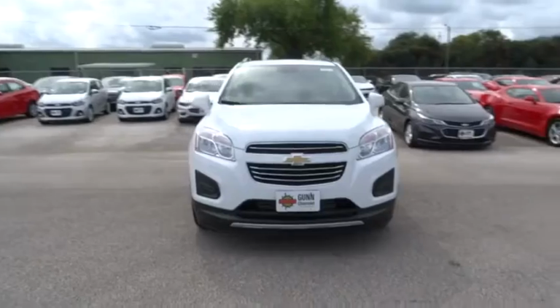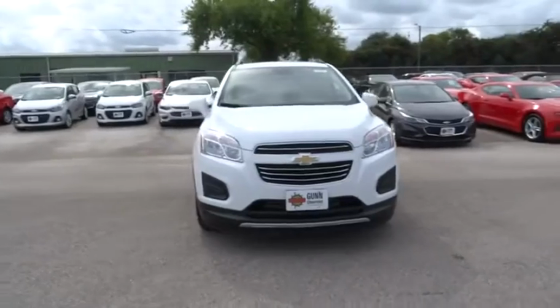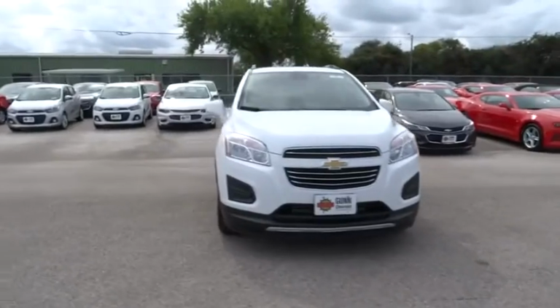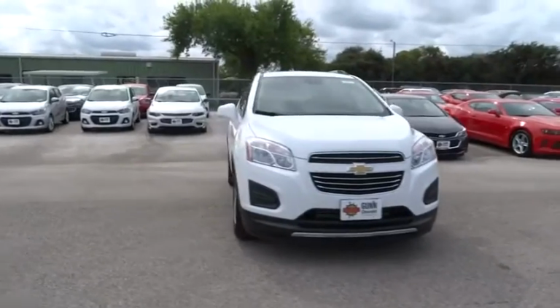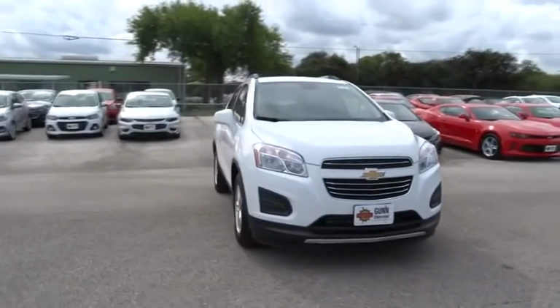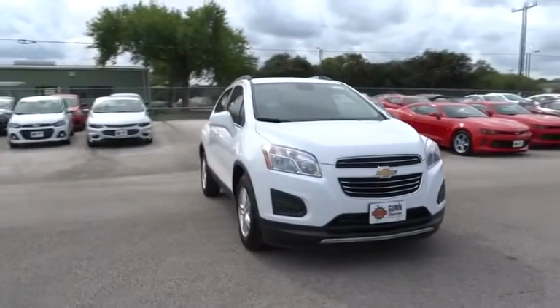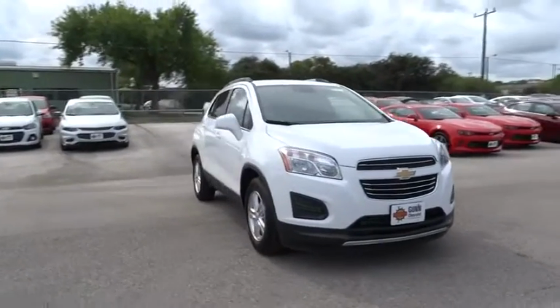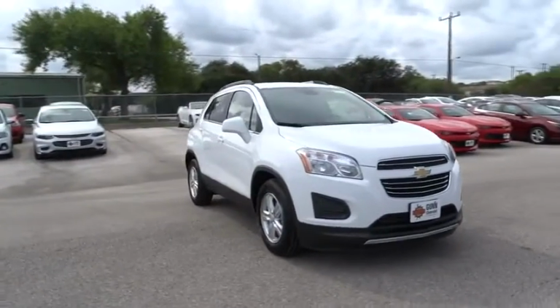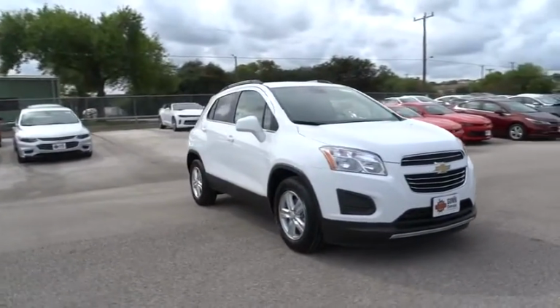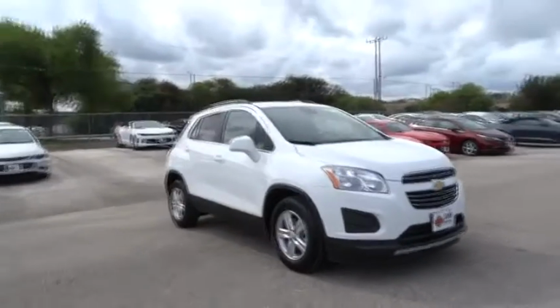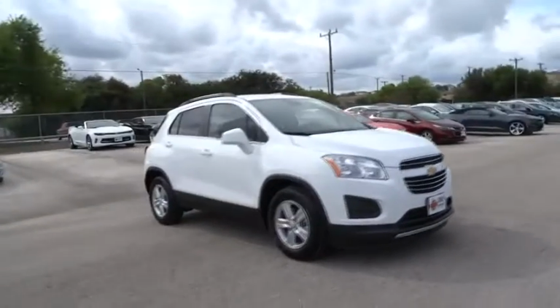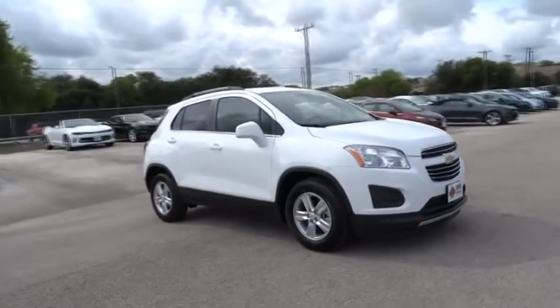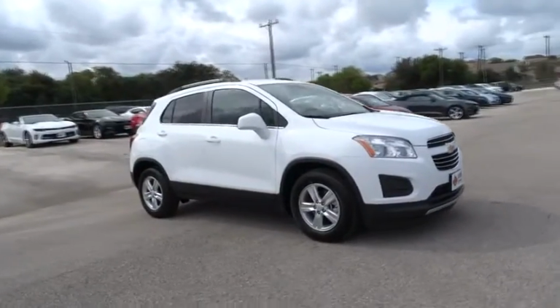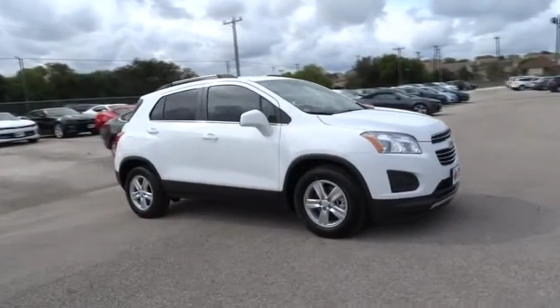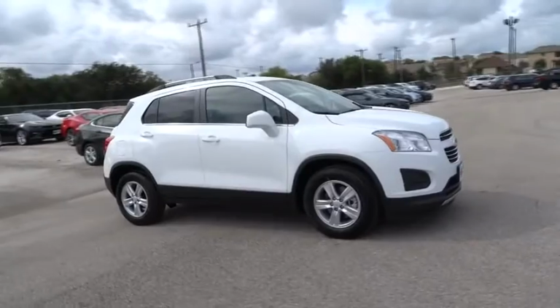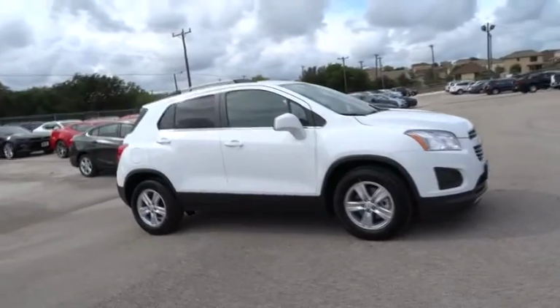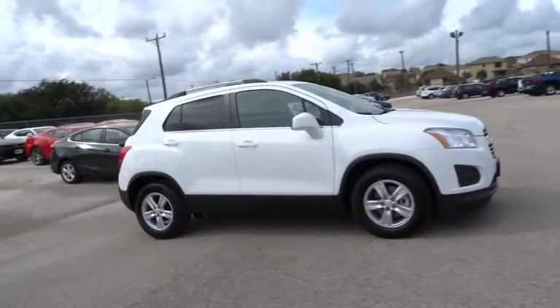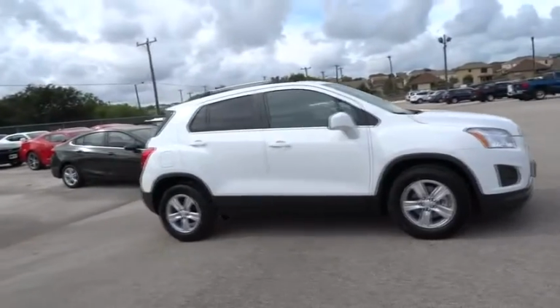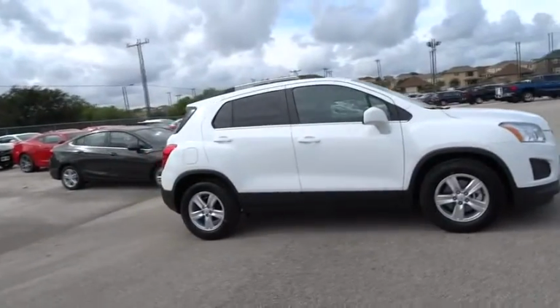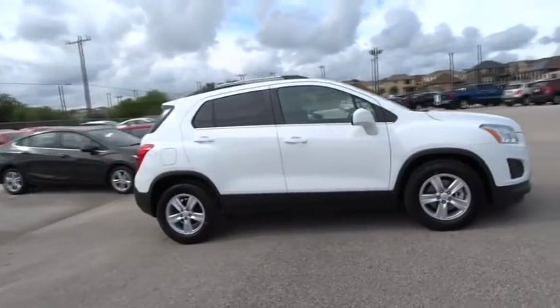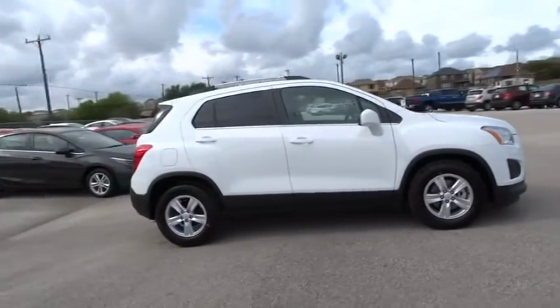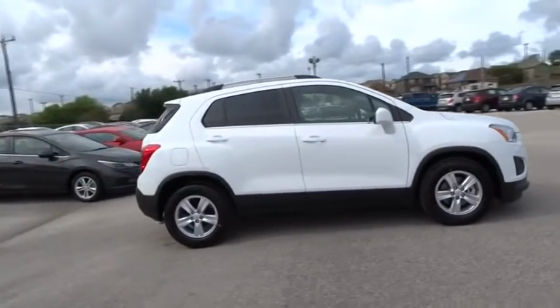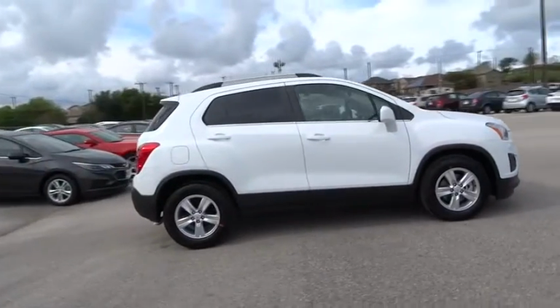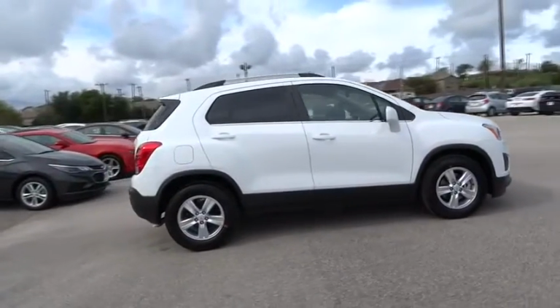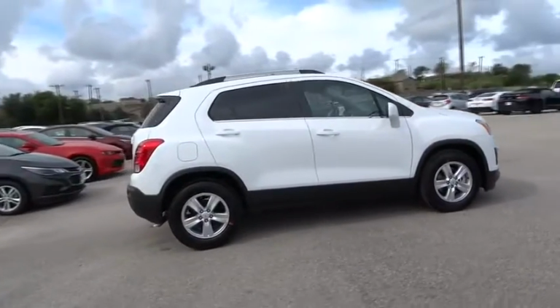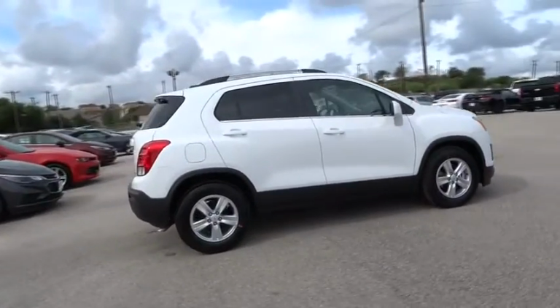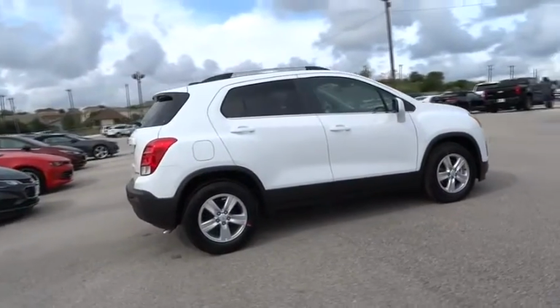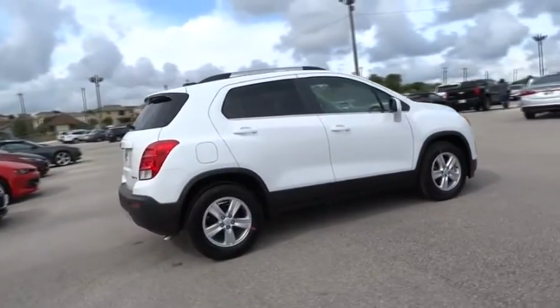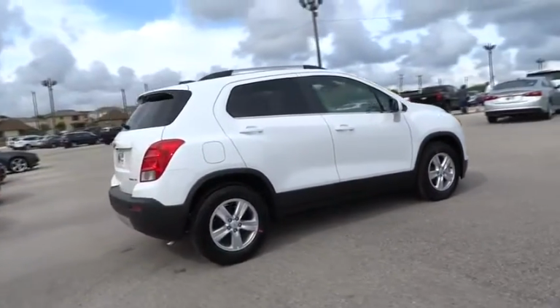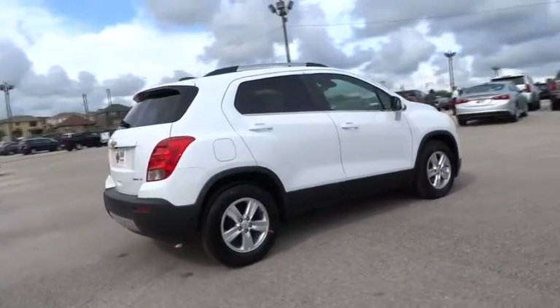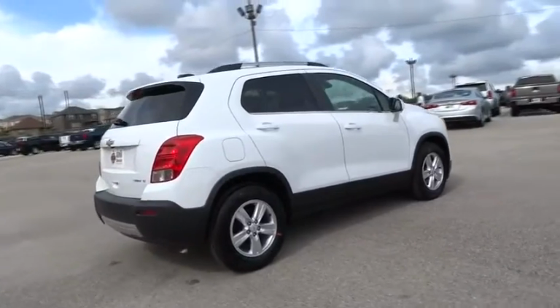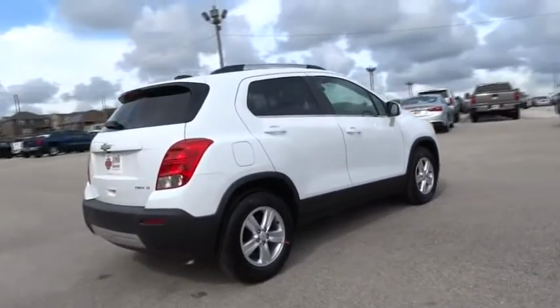The 2016 Chevrolet Trax. The Trax is tiny on the outside, but remarkably spacious within. It comes with a clean and modern interior. Here are some of this vehicle's great options.